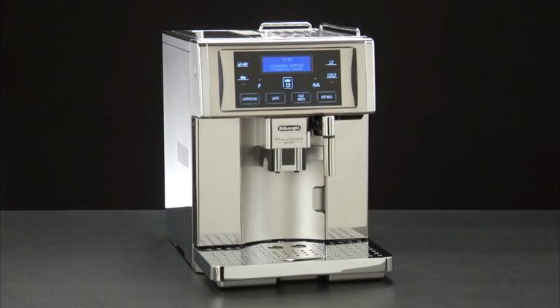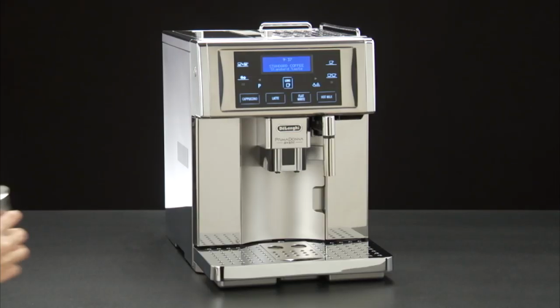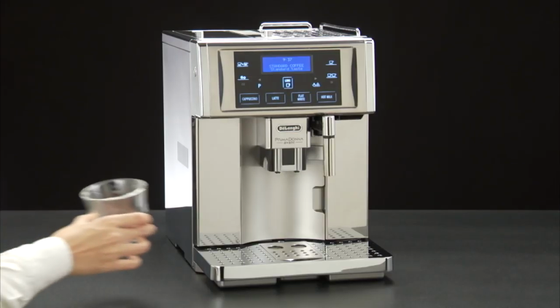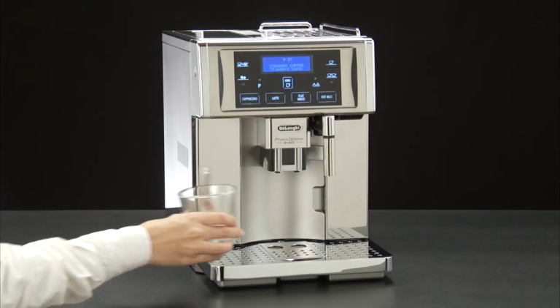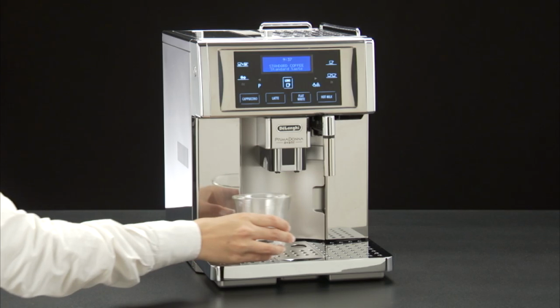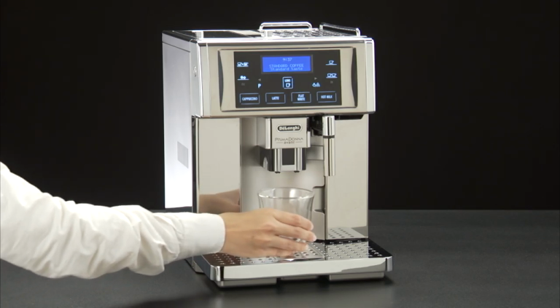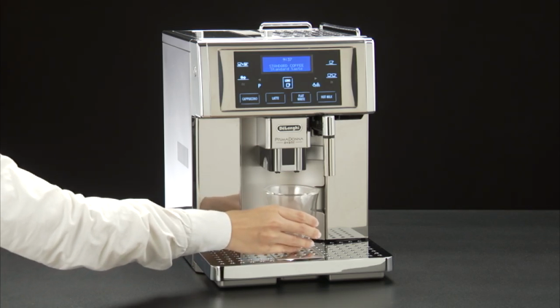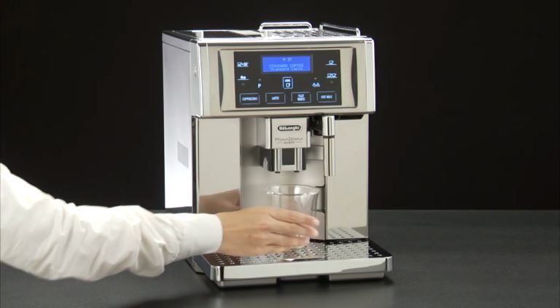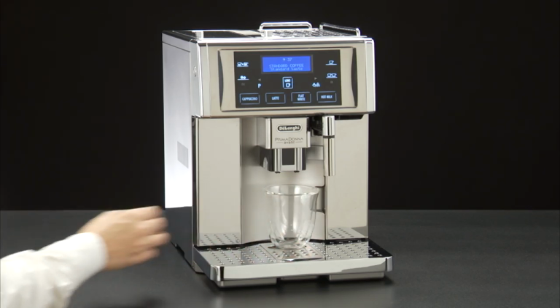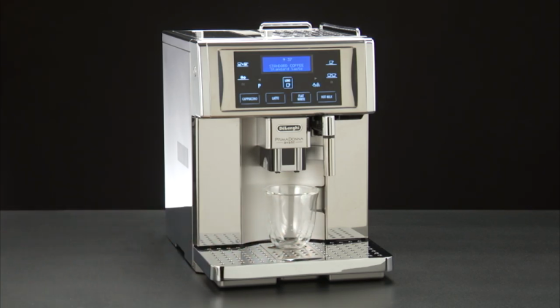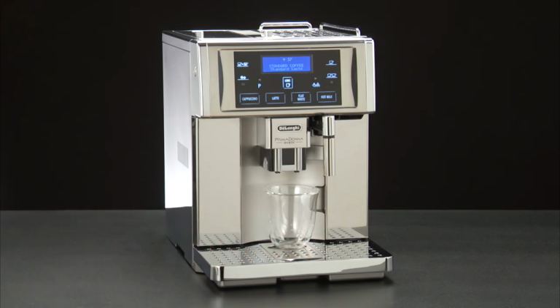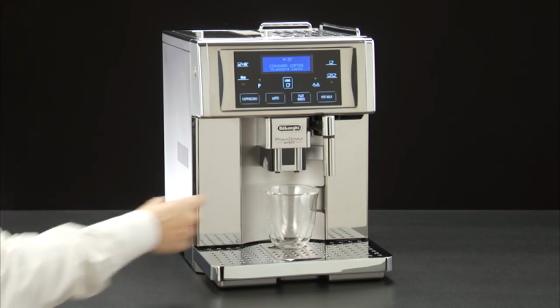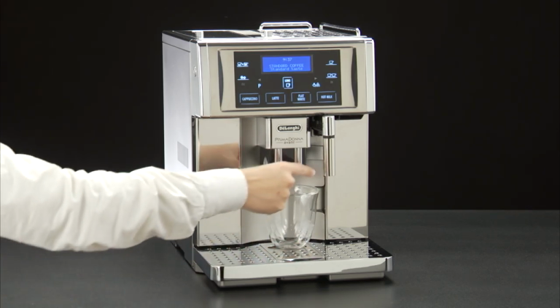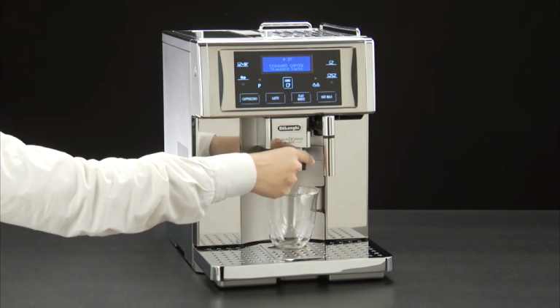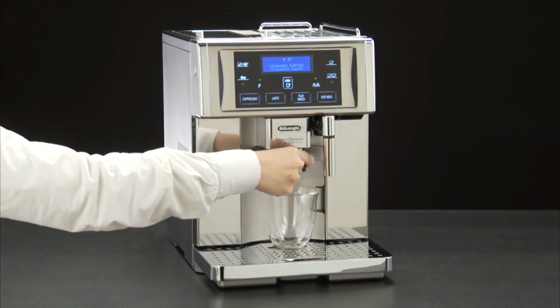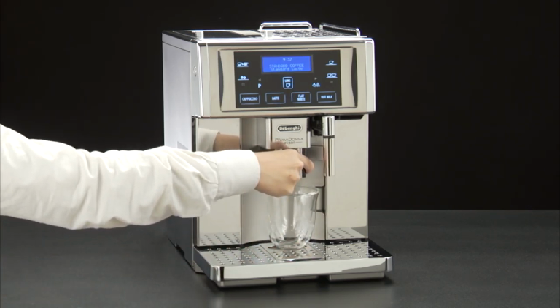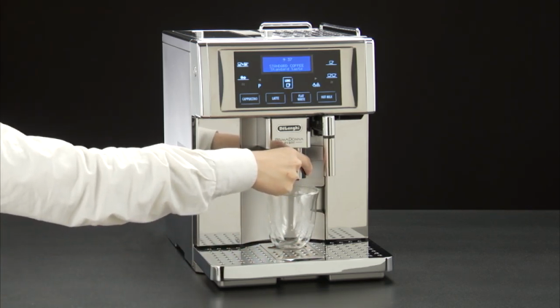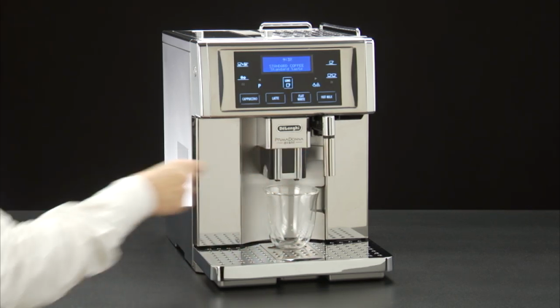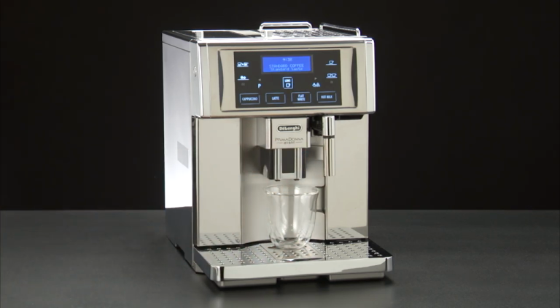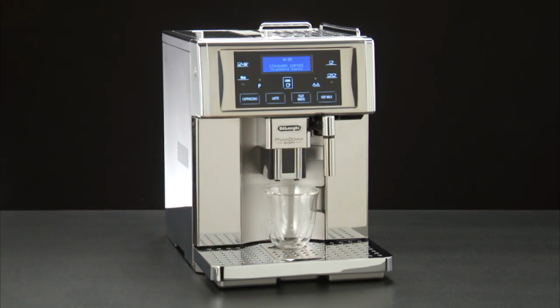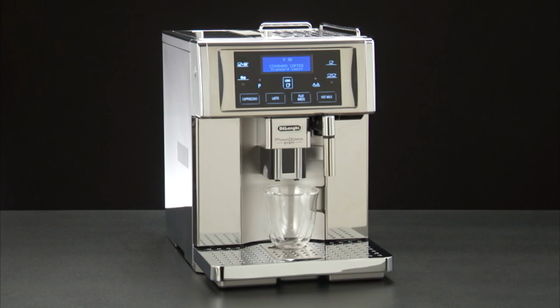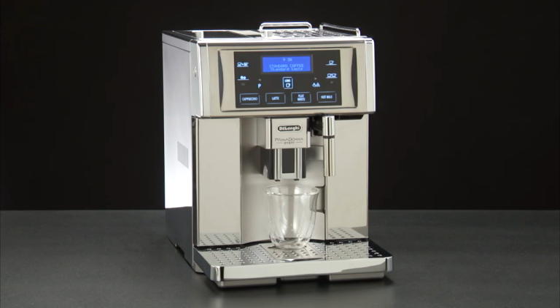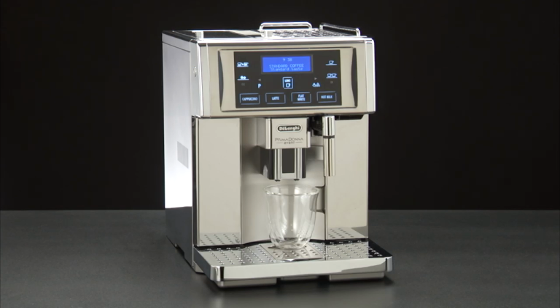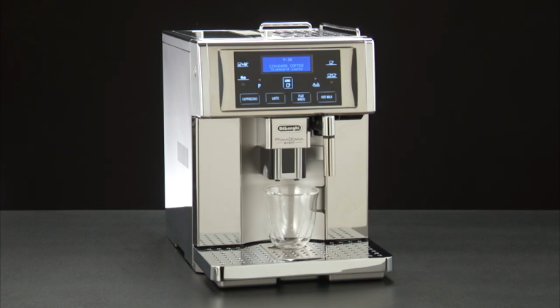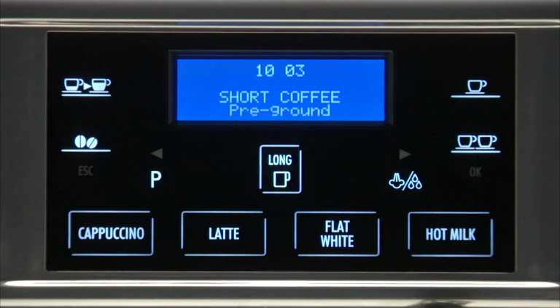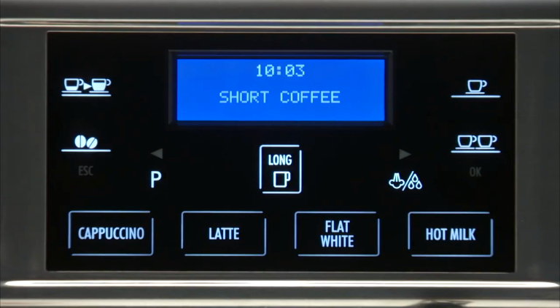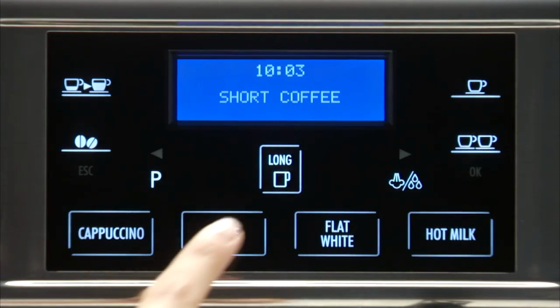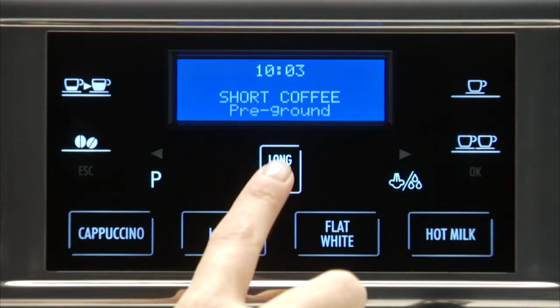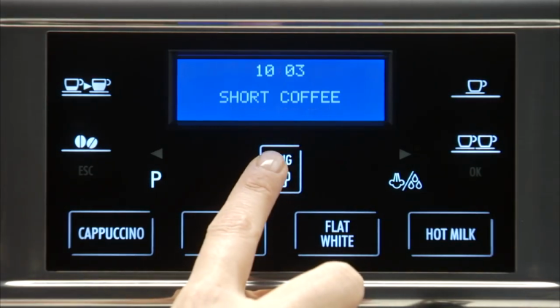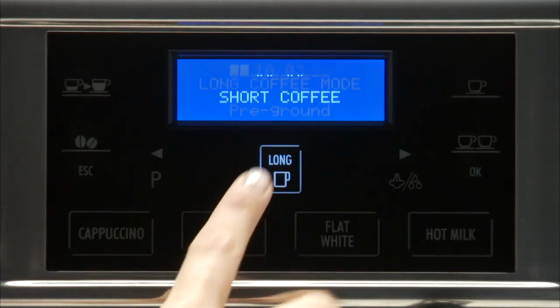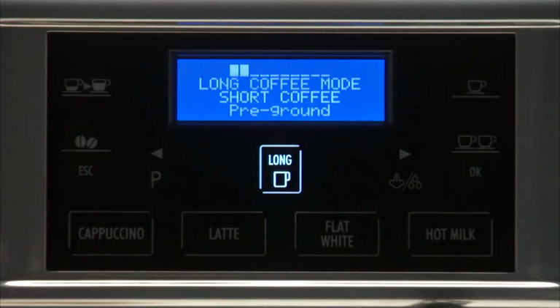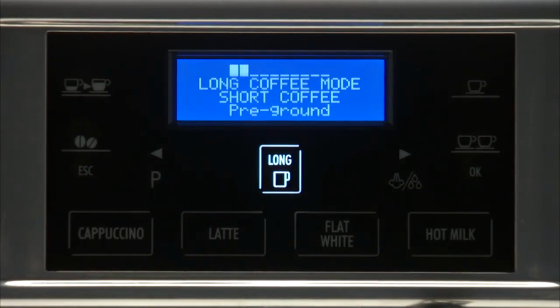Place a cup under the coffee spouts. Press the long icon.